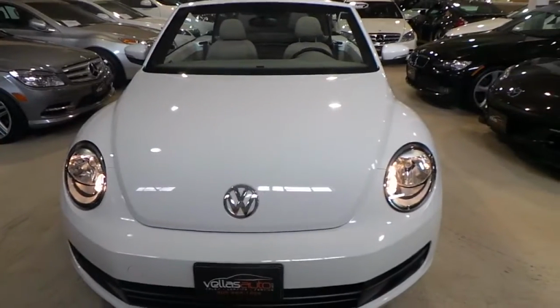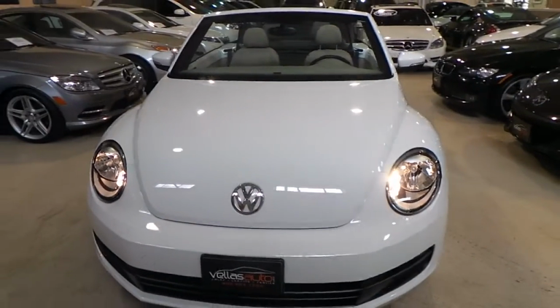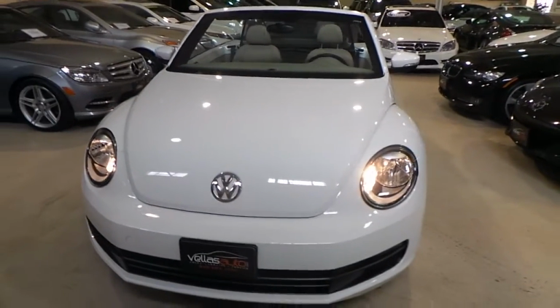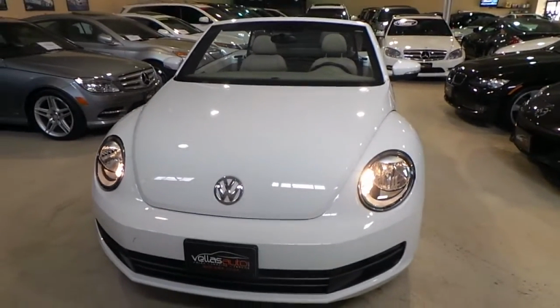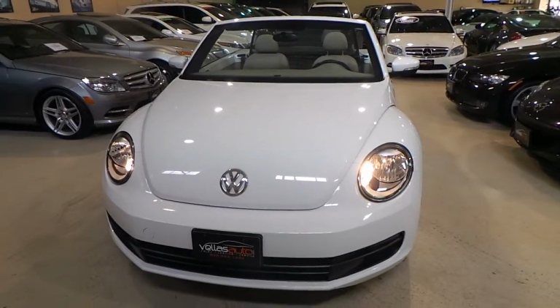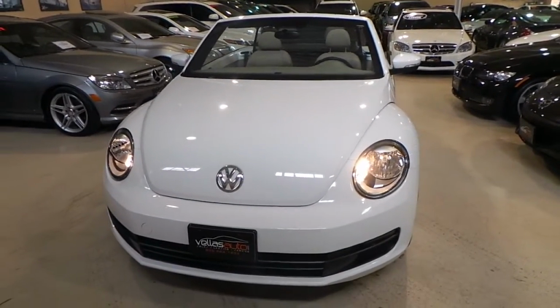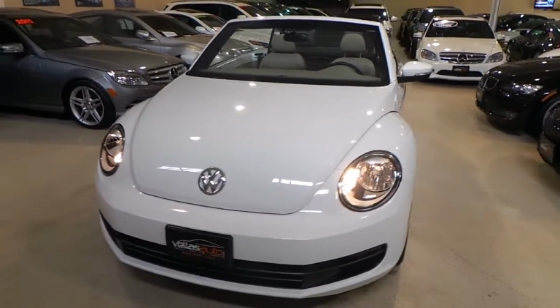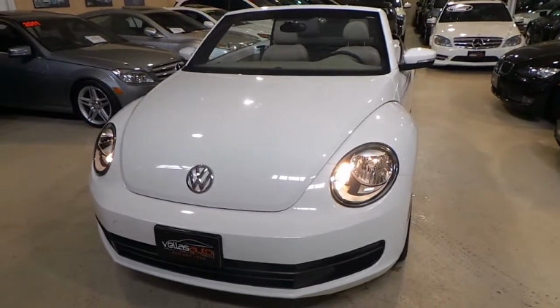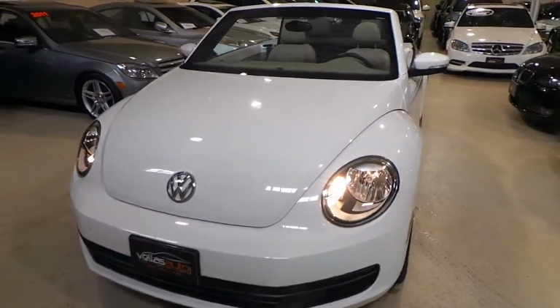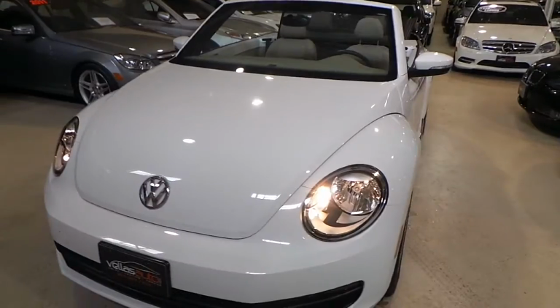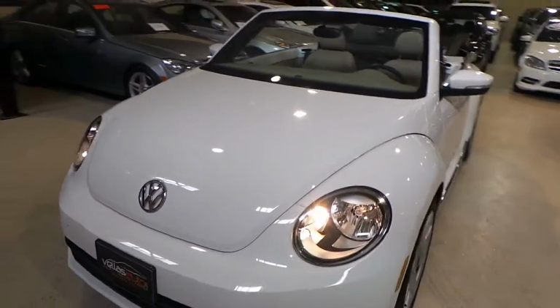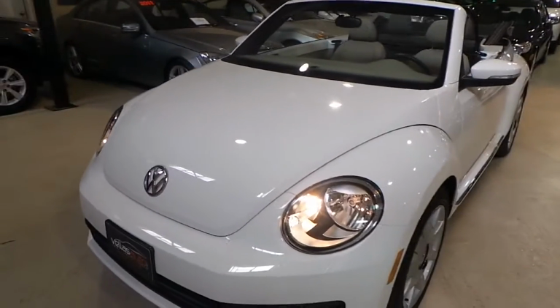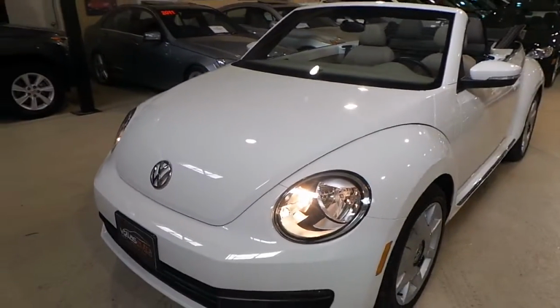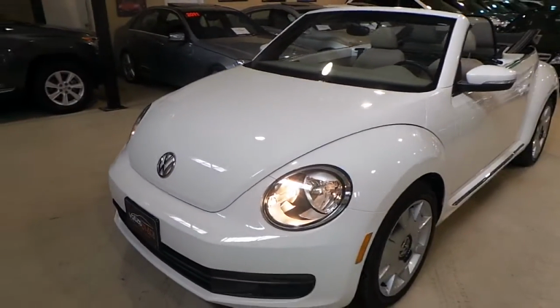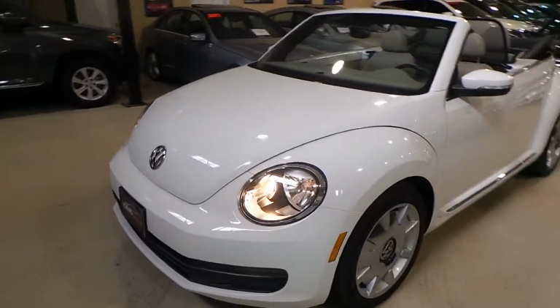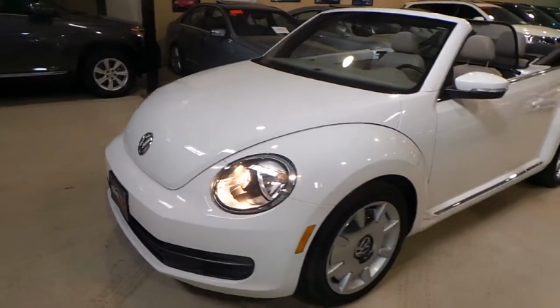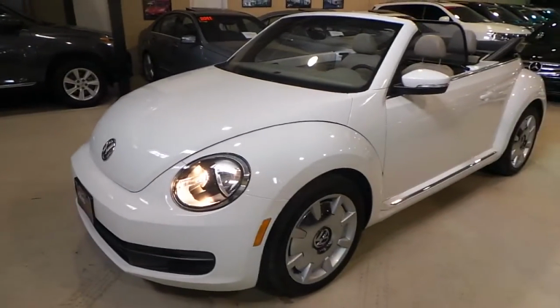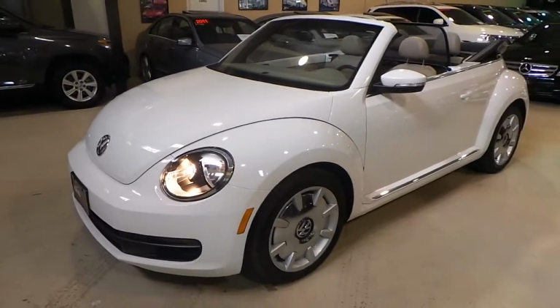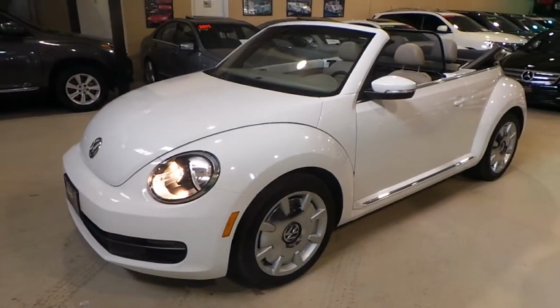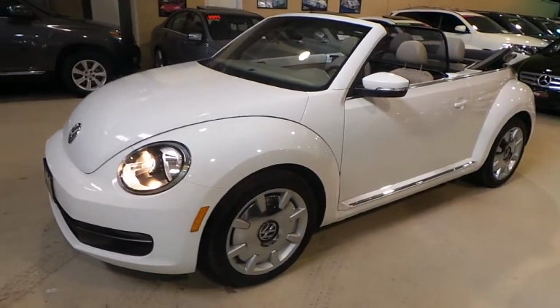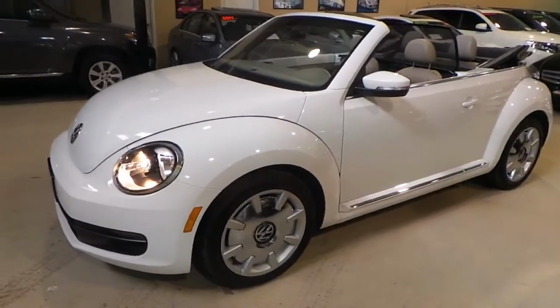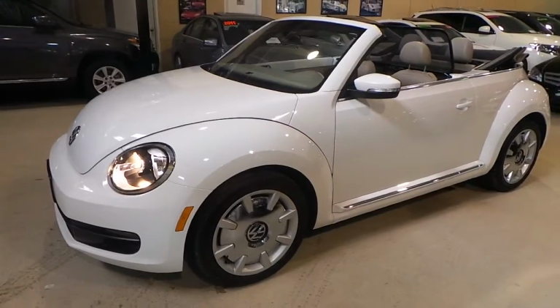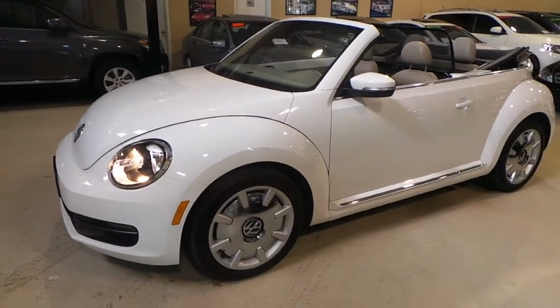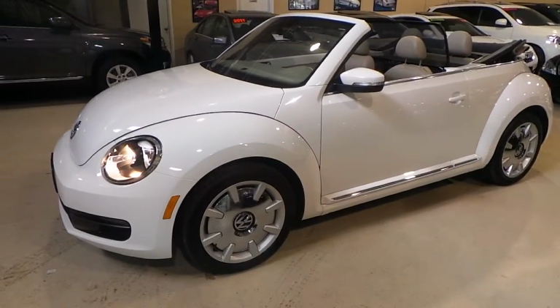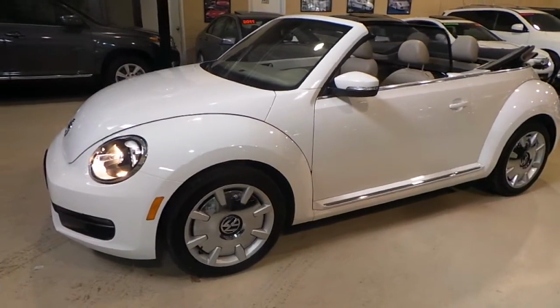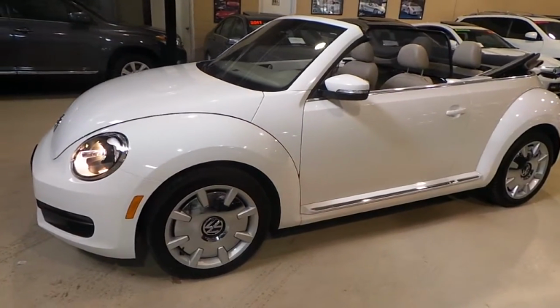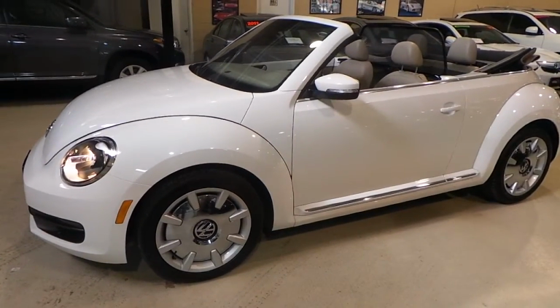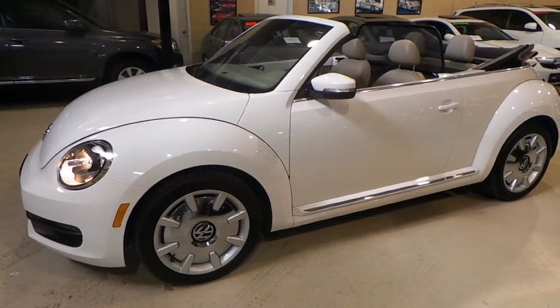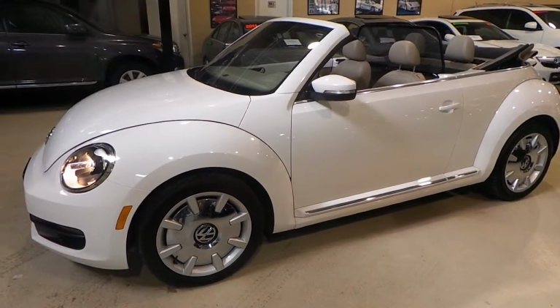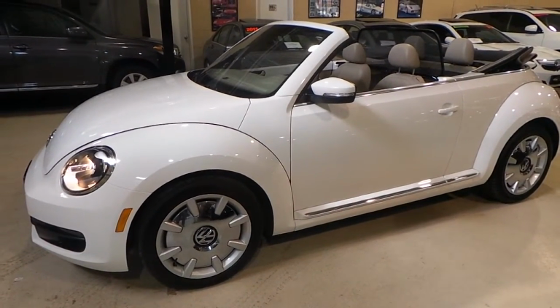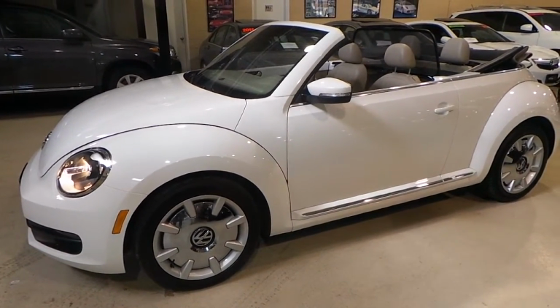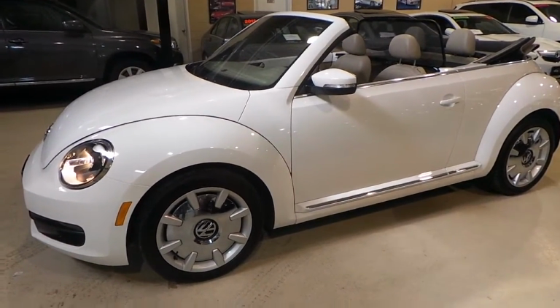Hello and welcome to Velas Auto. Today we have for you a 2013 Volkswagen Beetle Convertible. This vehicle is a very special vehicle, has a gorgeous color combination — it is a white on tan leather interior.